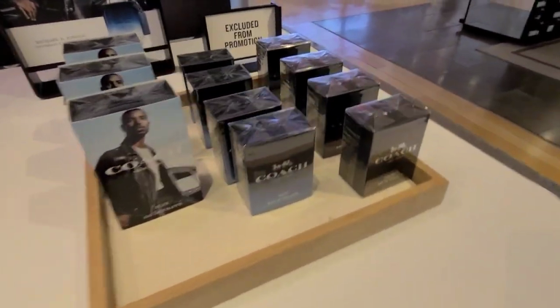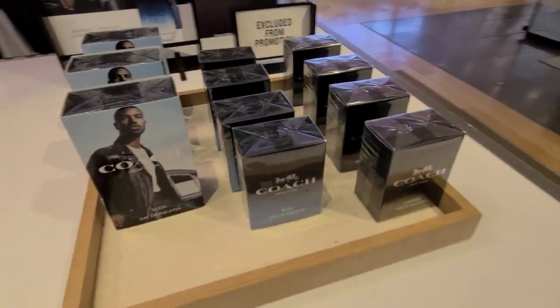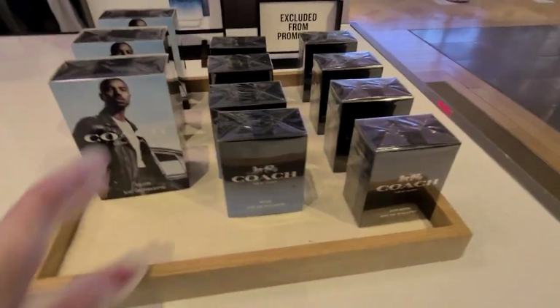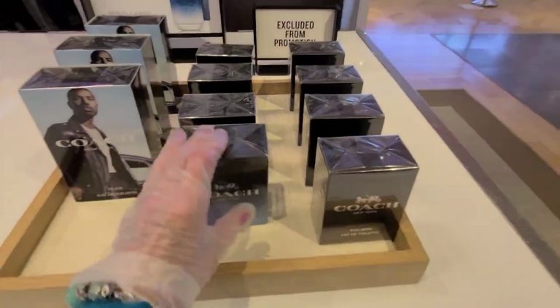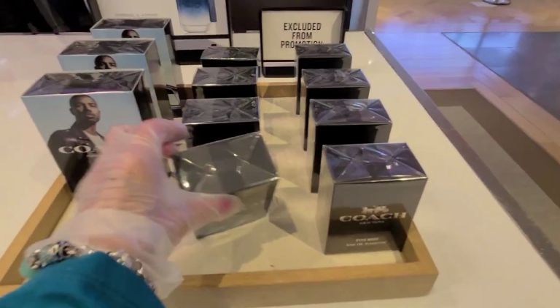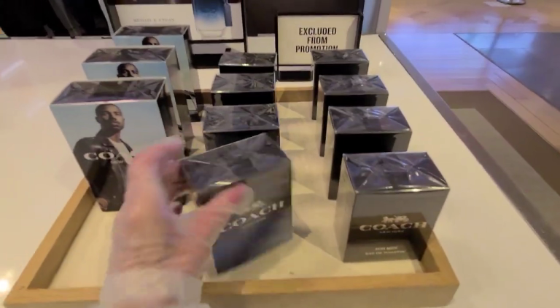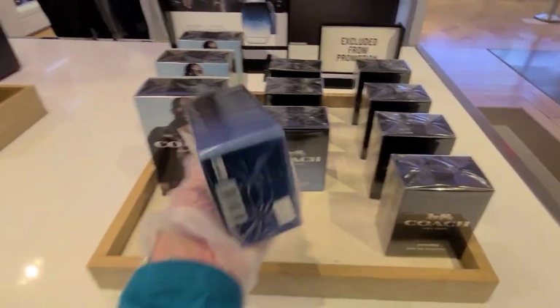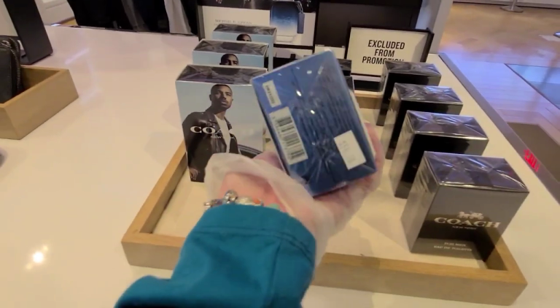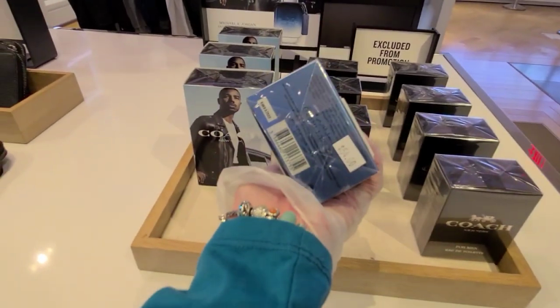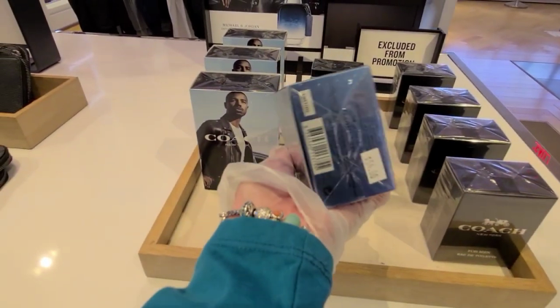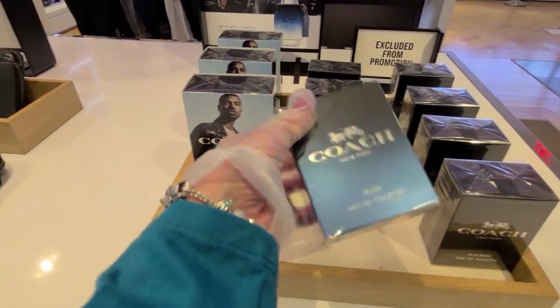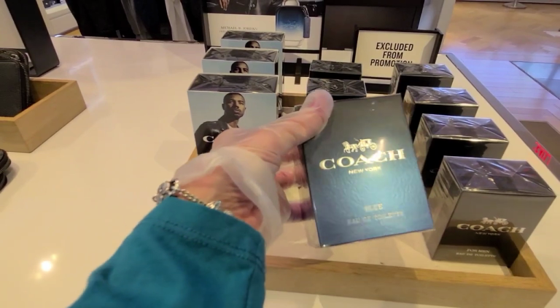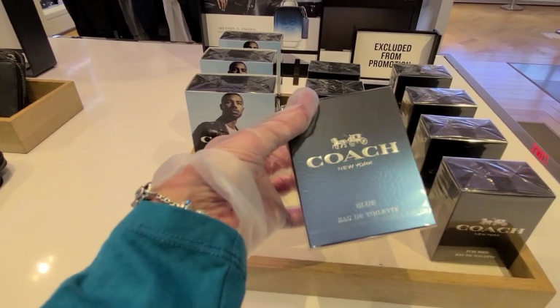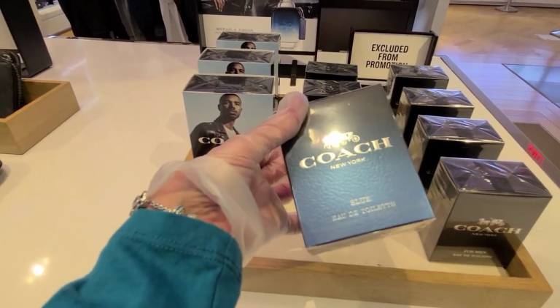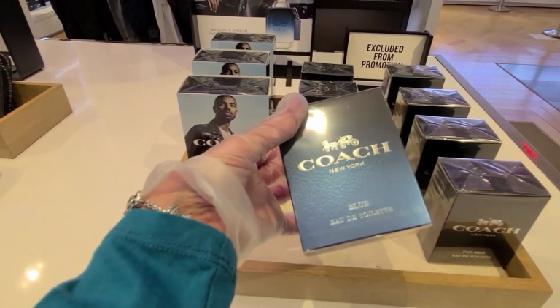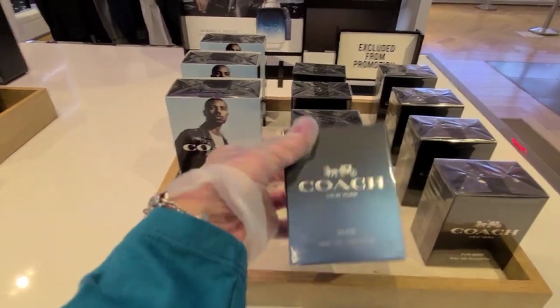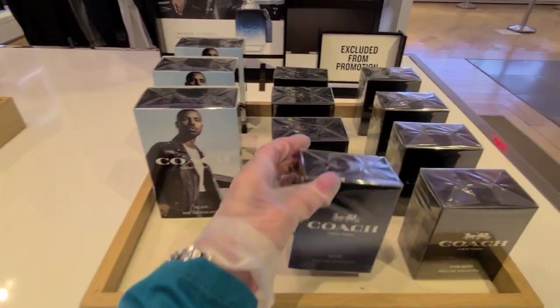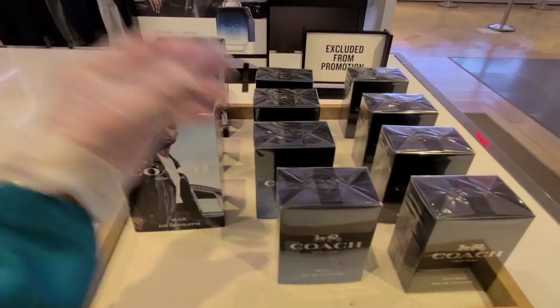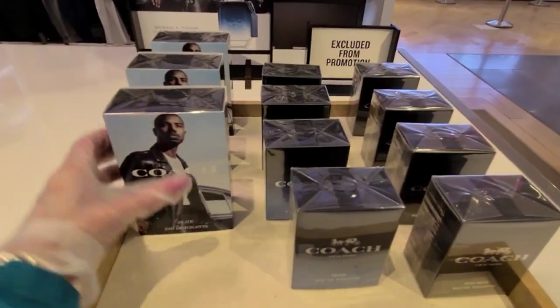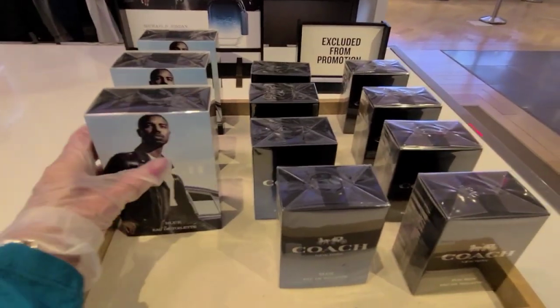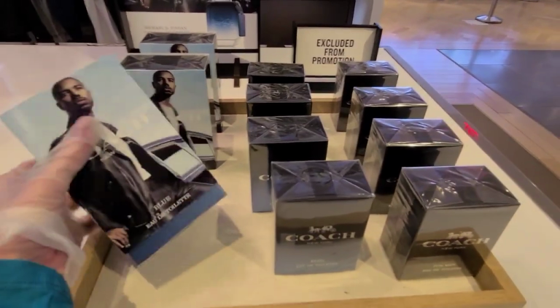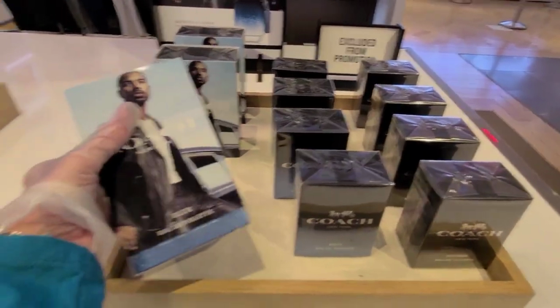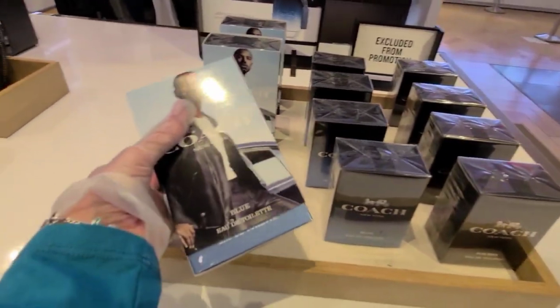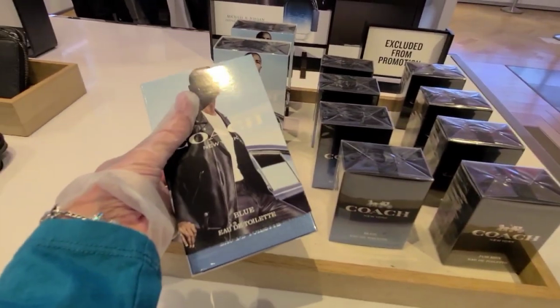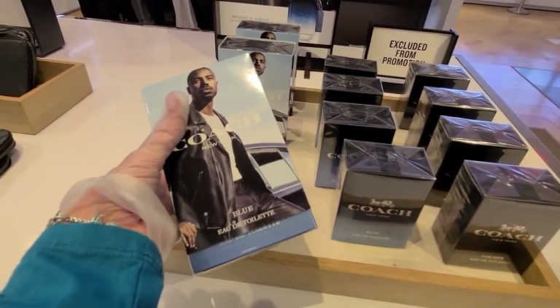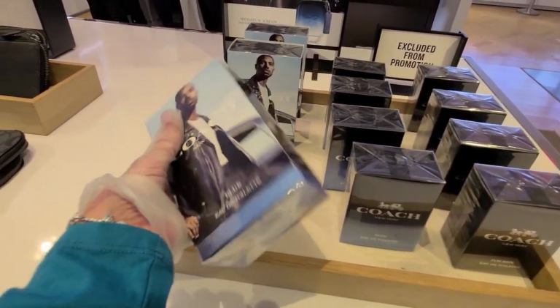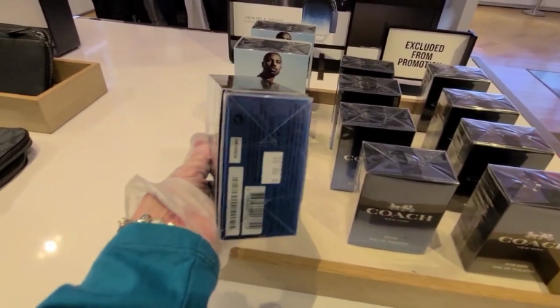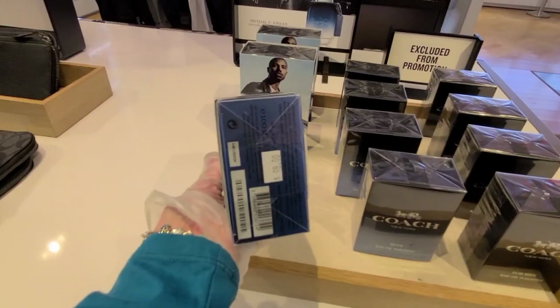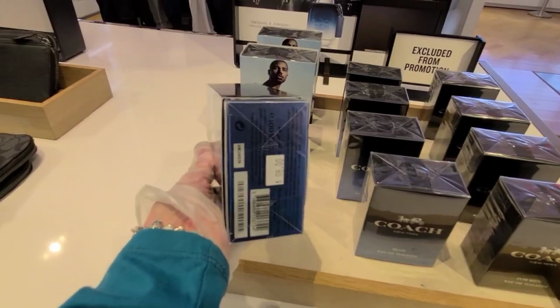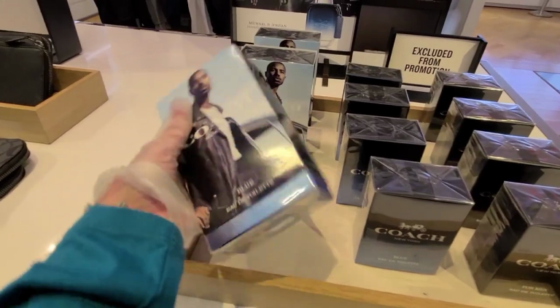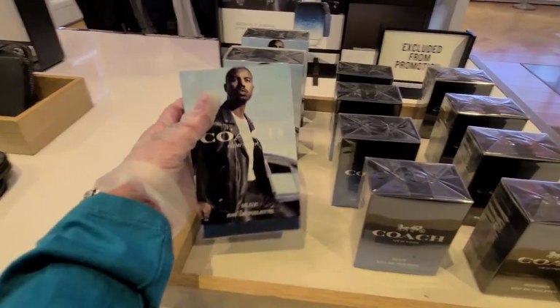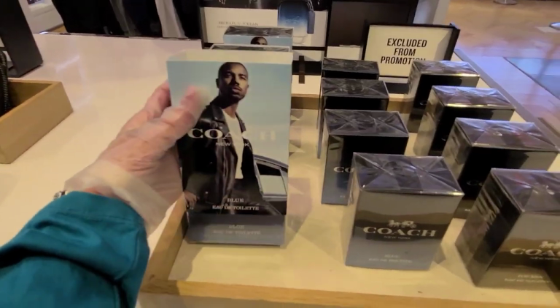And, excluded from promotion, $45 on the cologne. This one is $98.